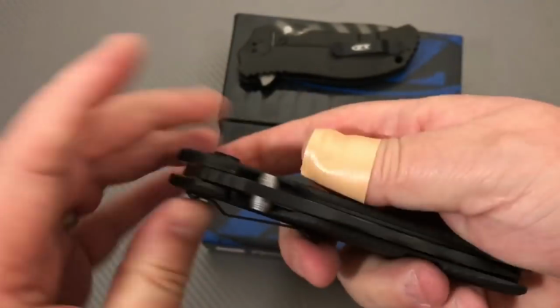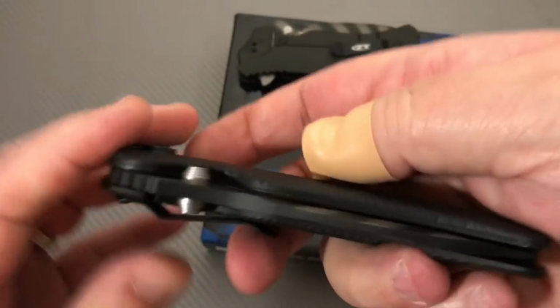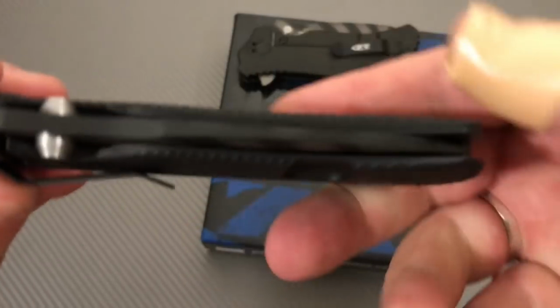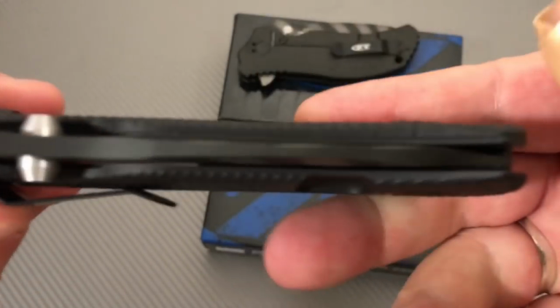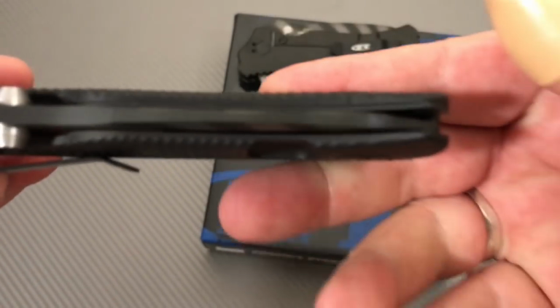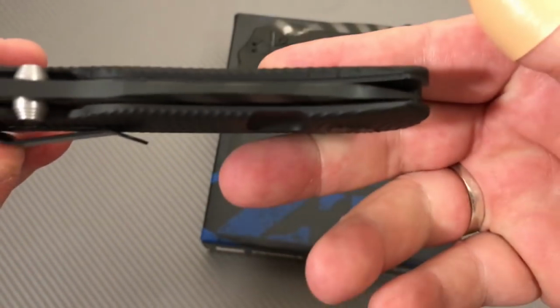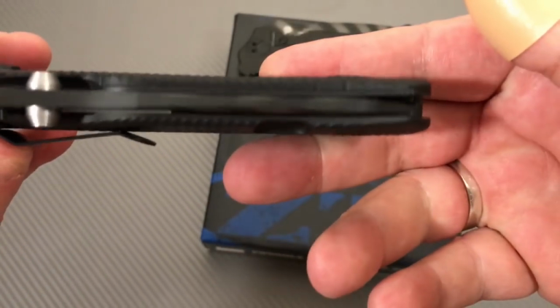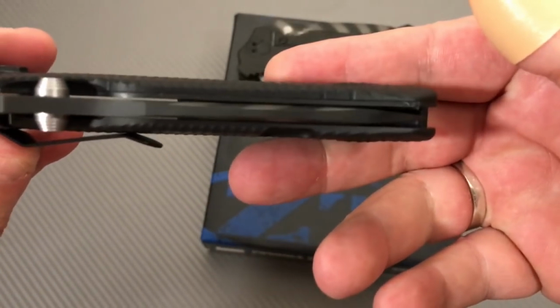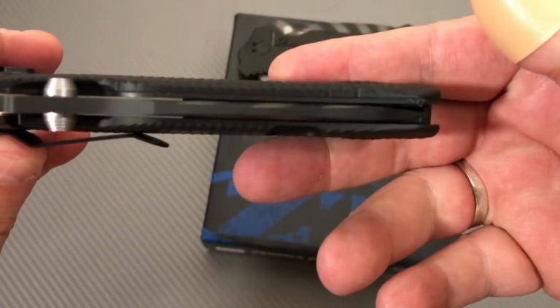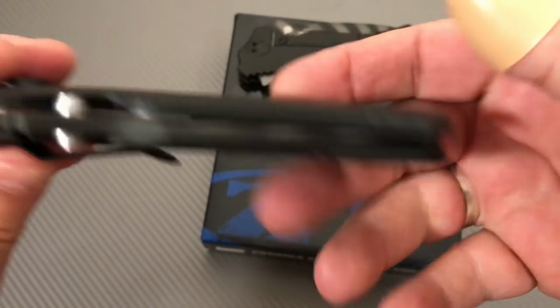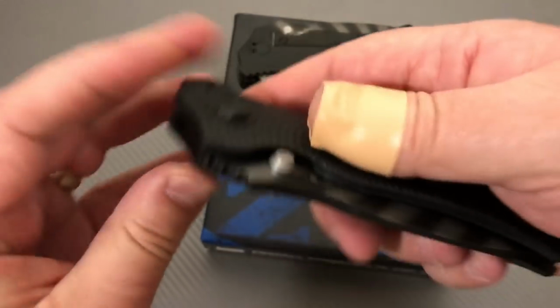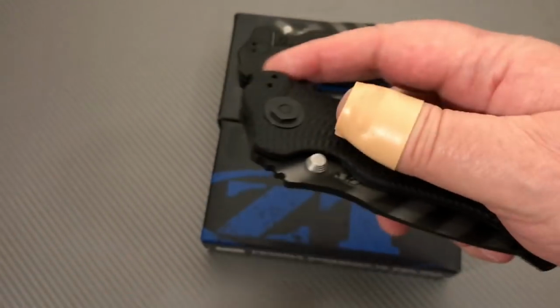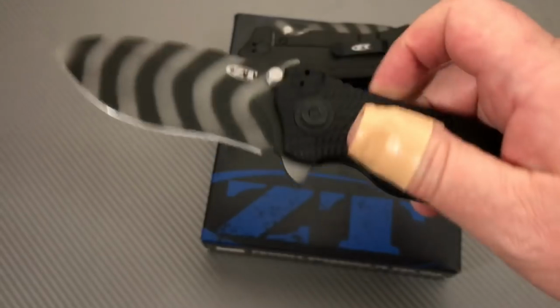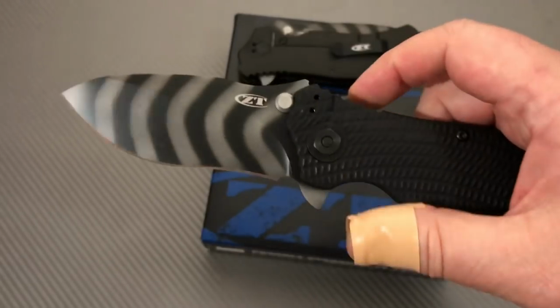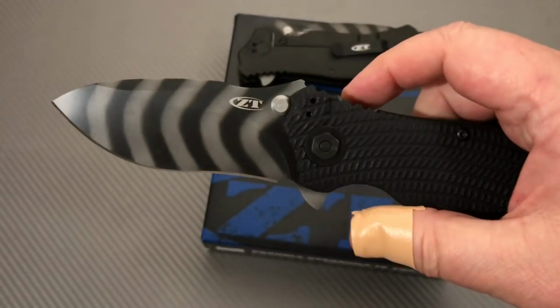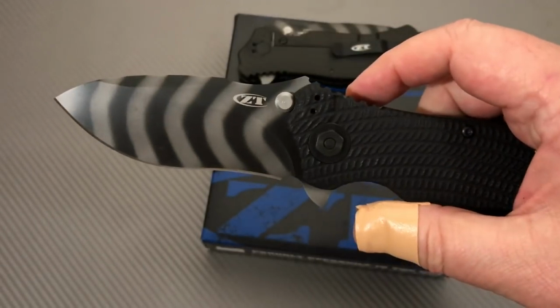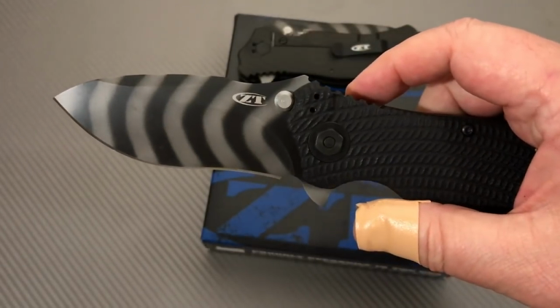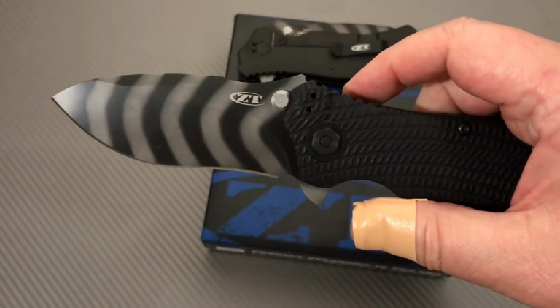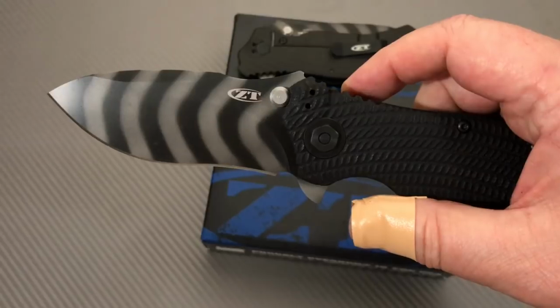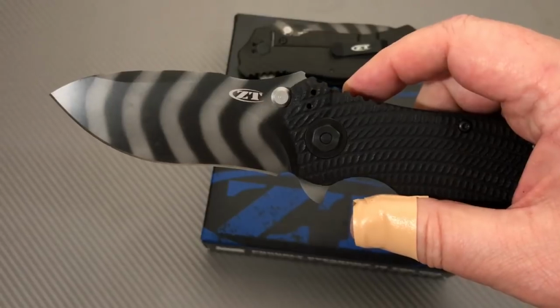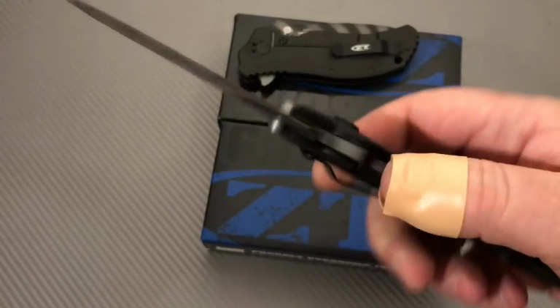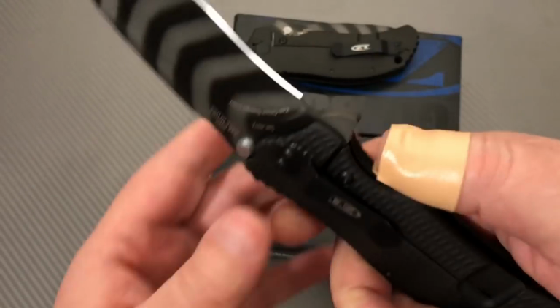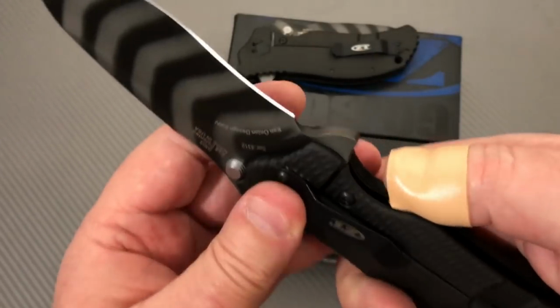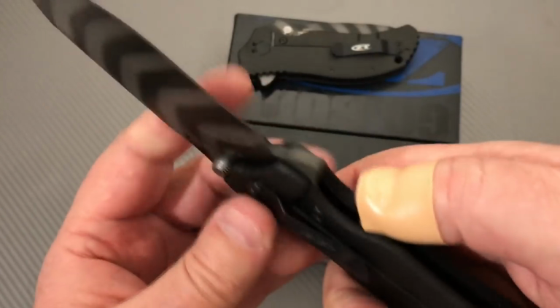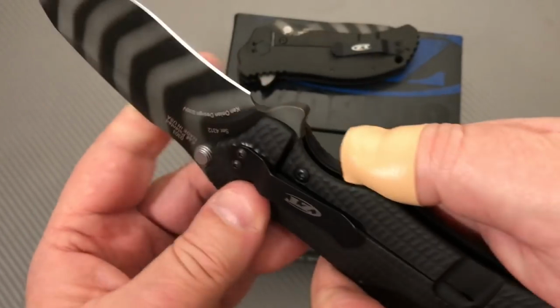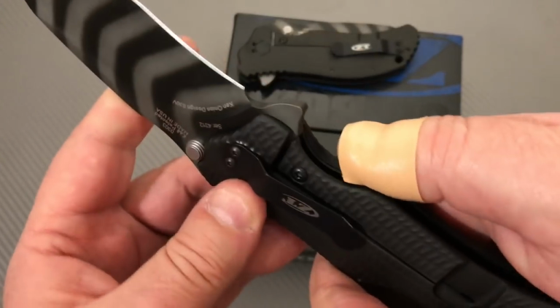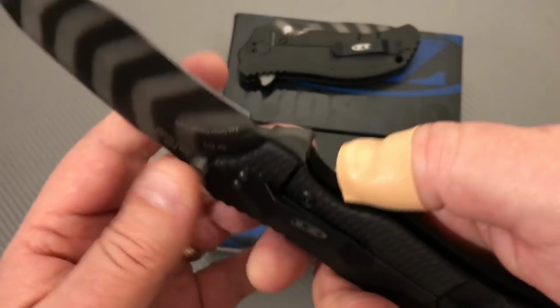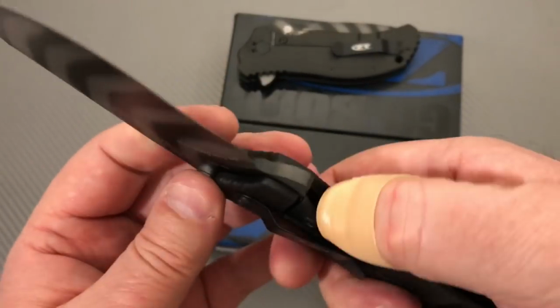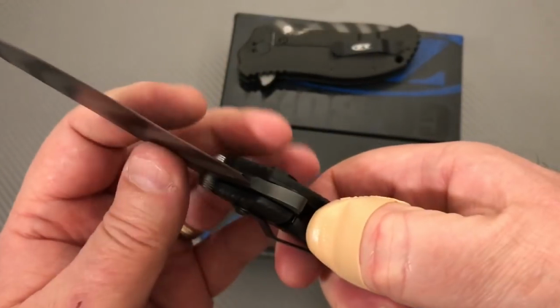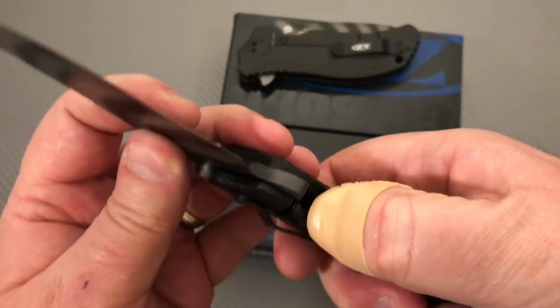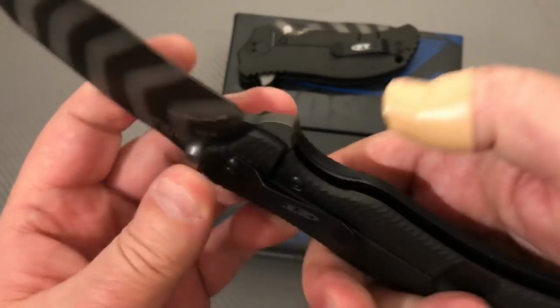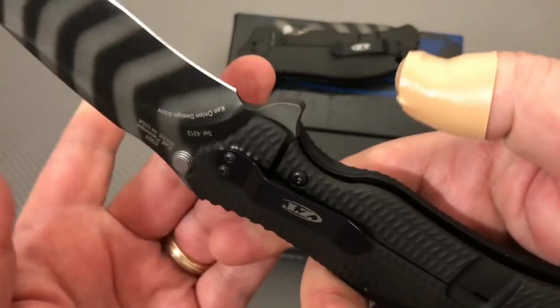Executed very well — it's centered up, no problems here, no lock rock, and no blade play. I put it back together, so it shouldn't be a problem.